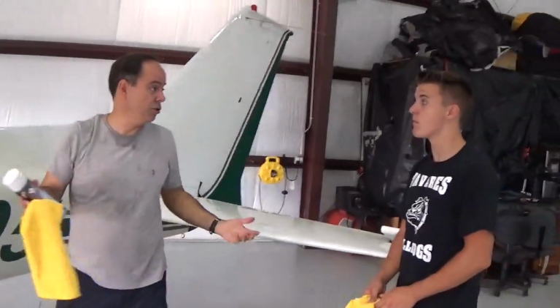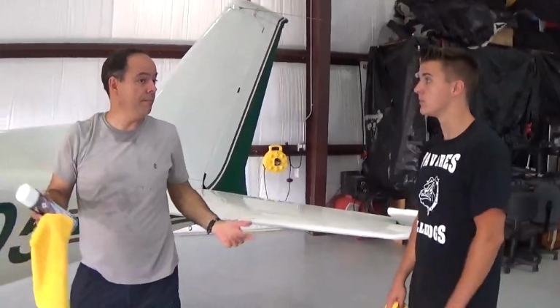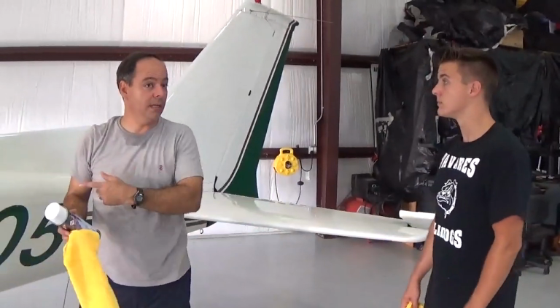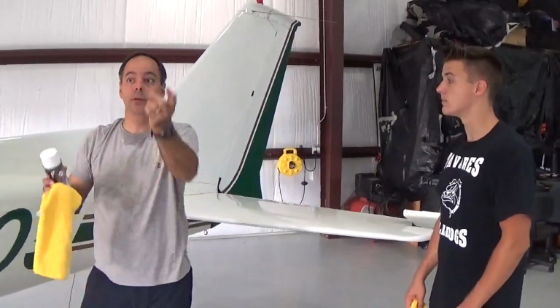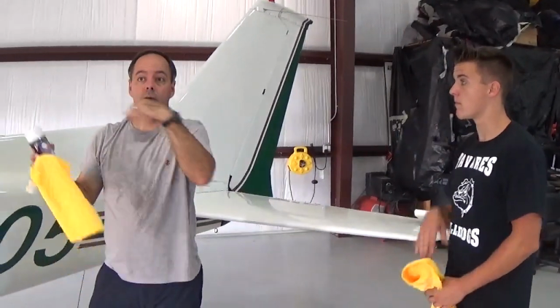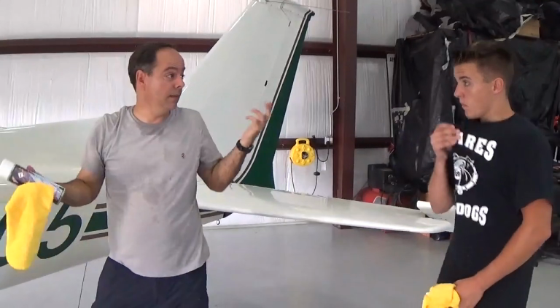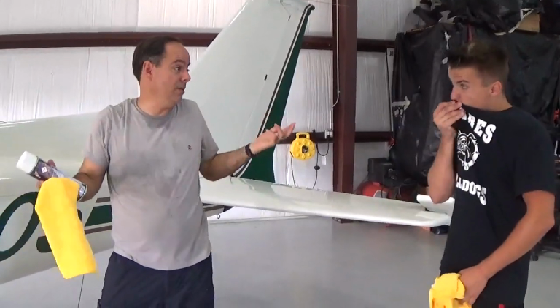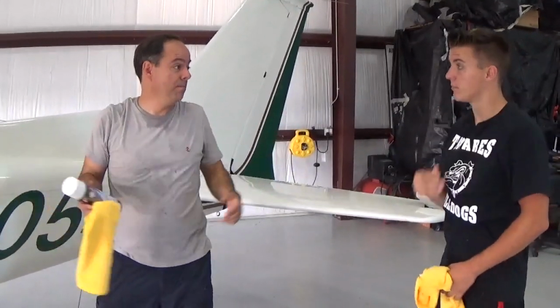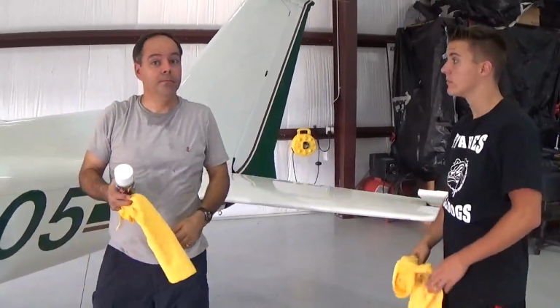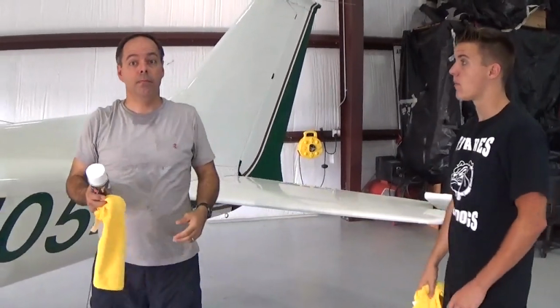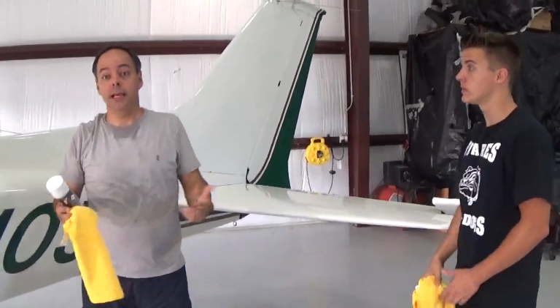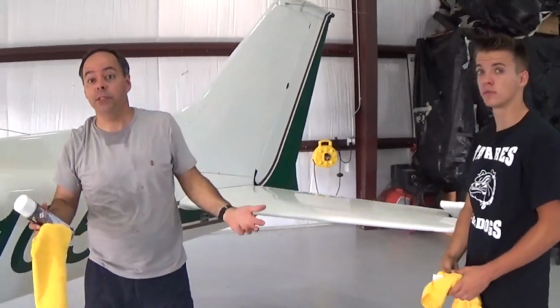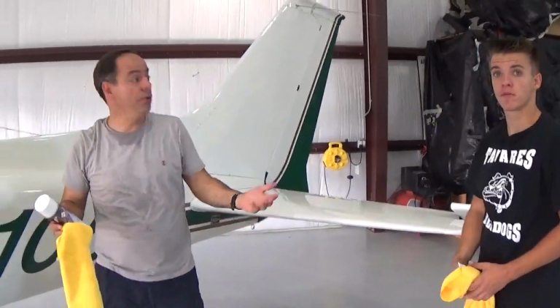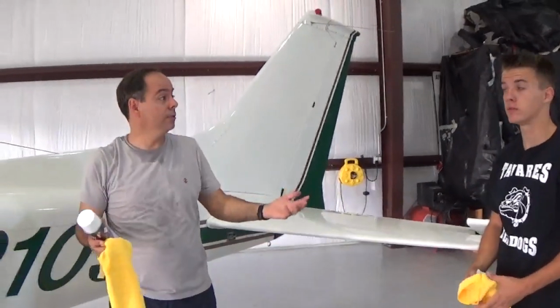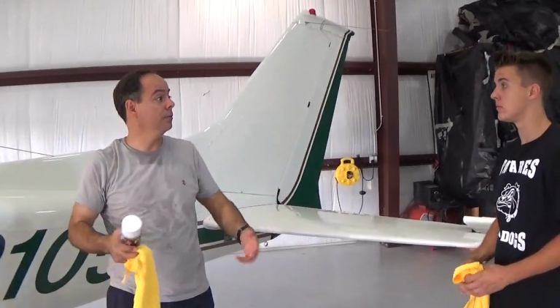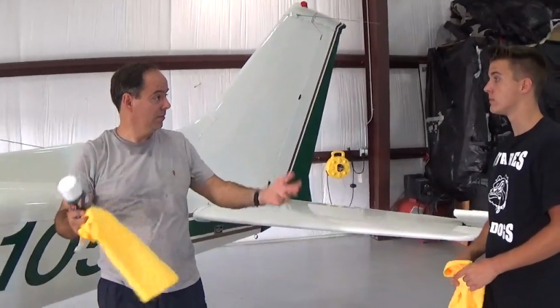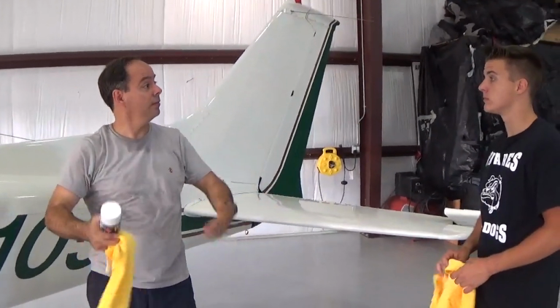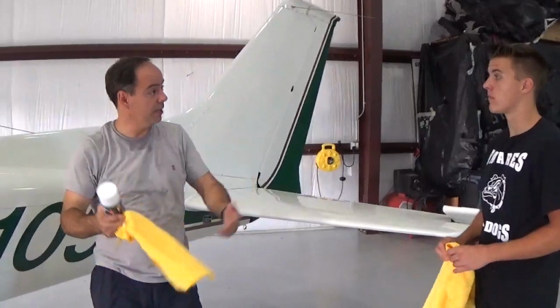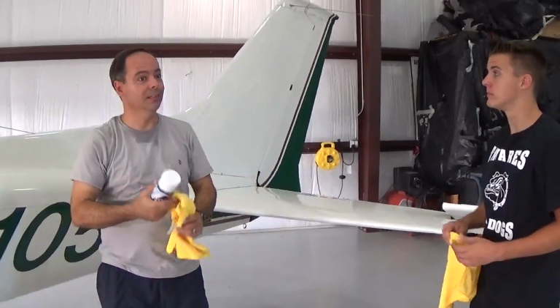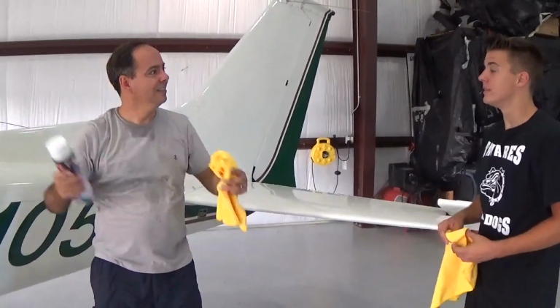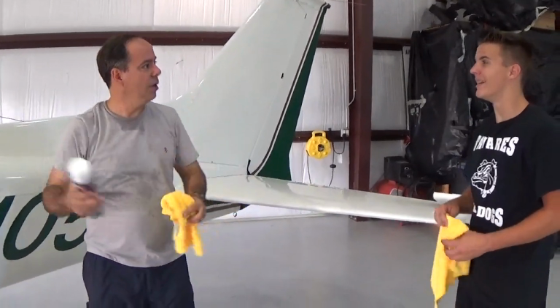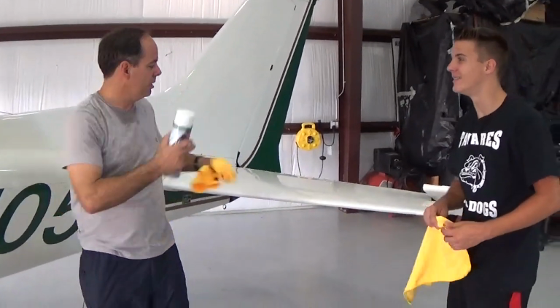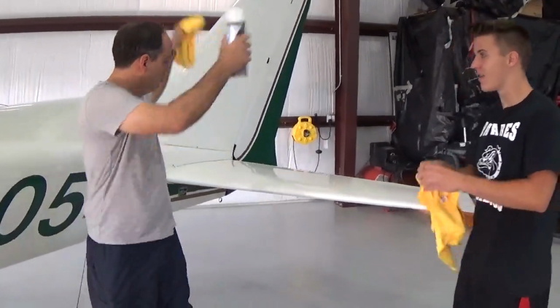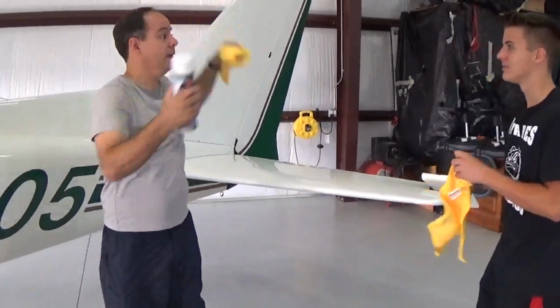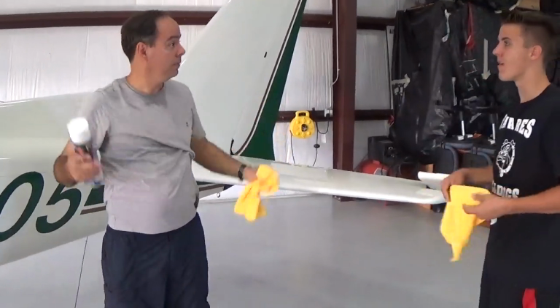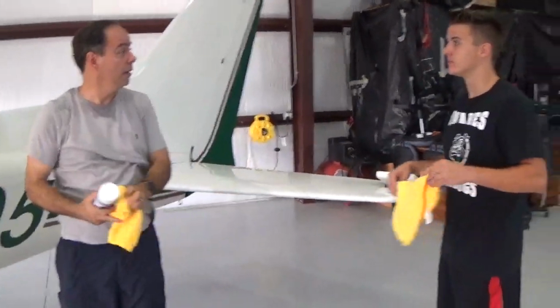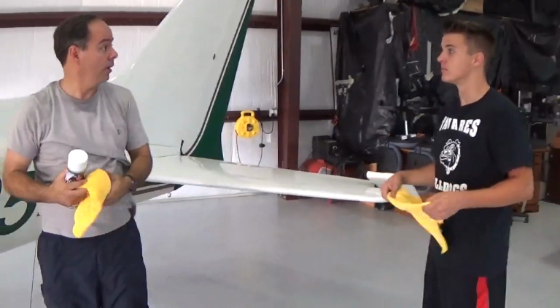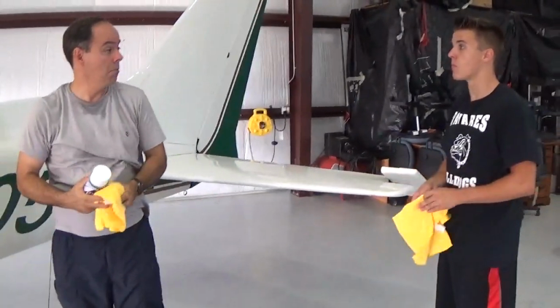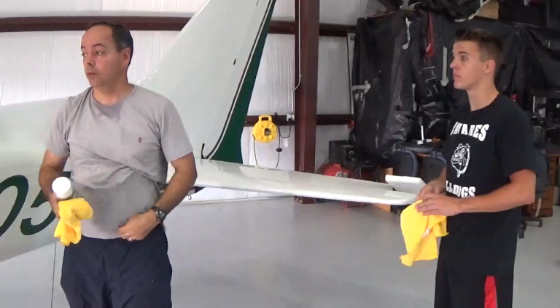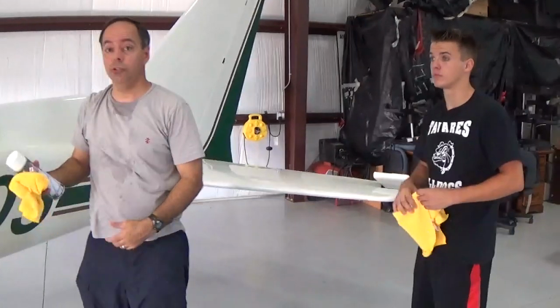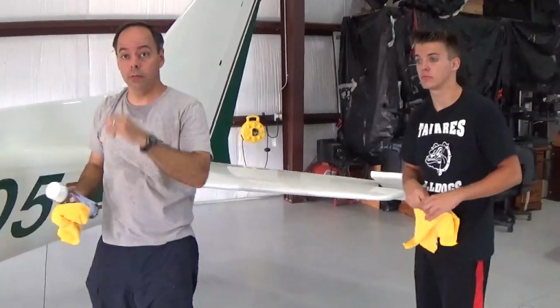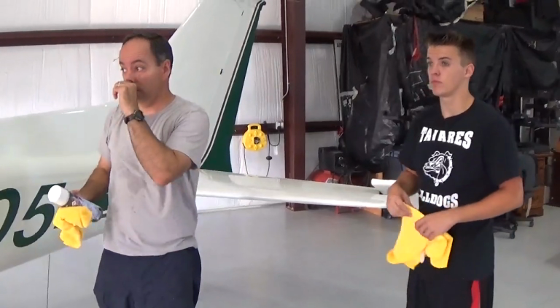A general wipe down: vacuum, hit the leading edges. It takes half the time when you're here by yourself because you're not talking — you're just in here boom, boom, boom, hitting. You can get it done pretty quick. So that's a general plan.